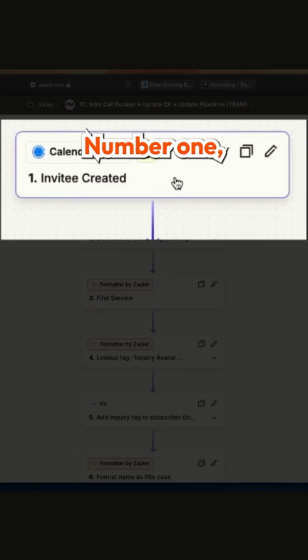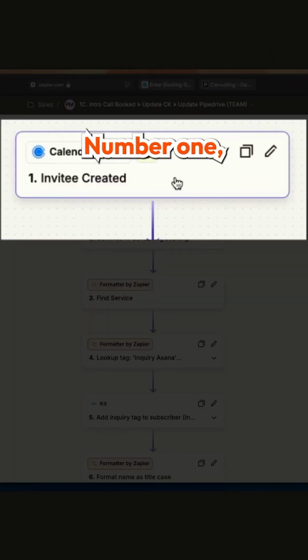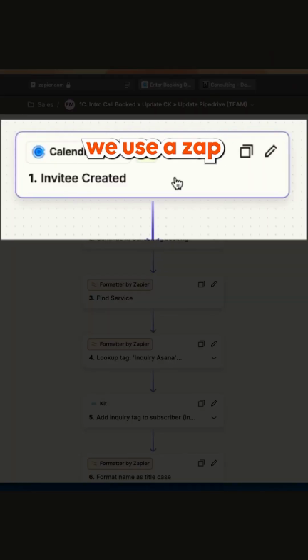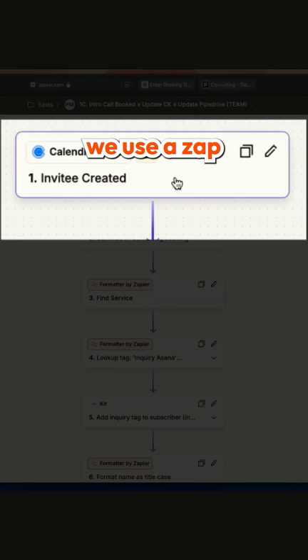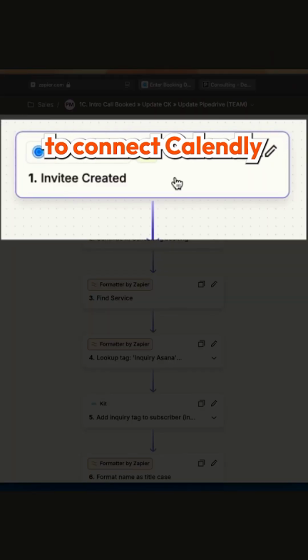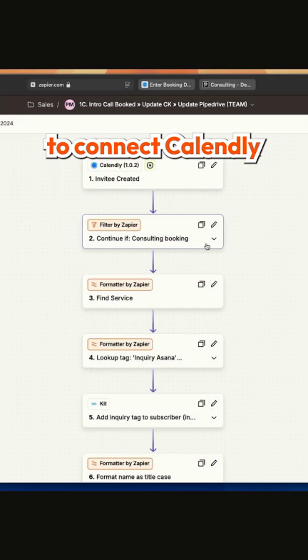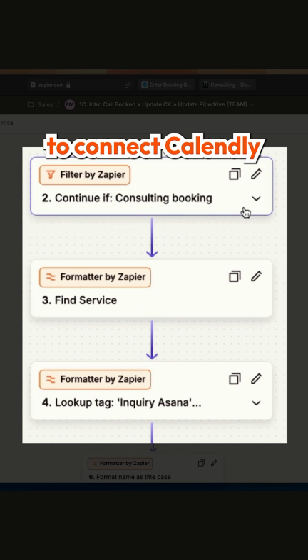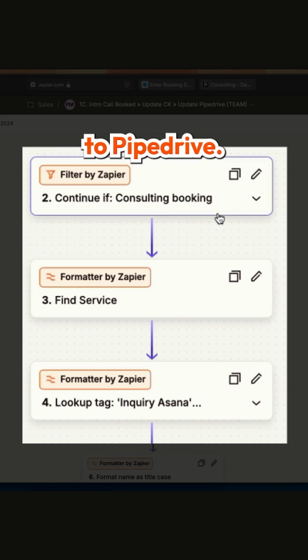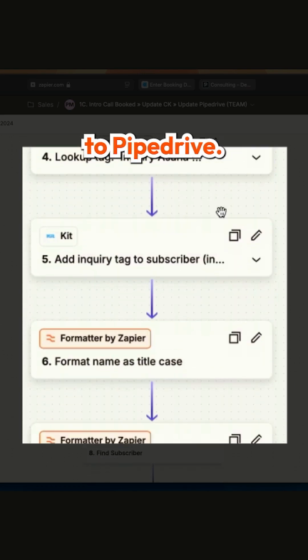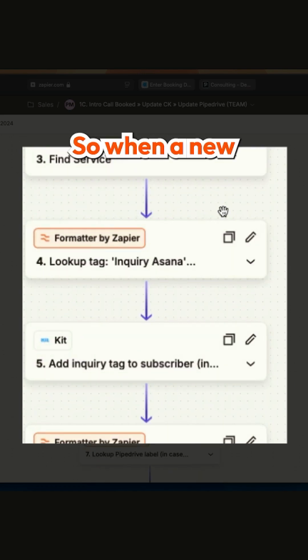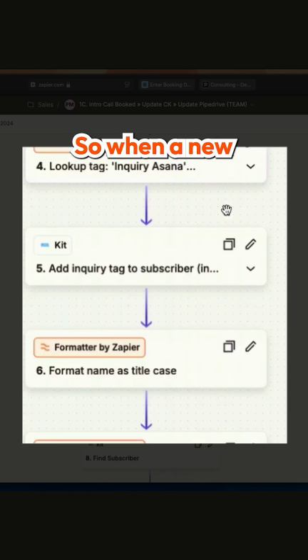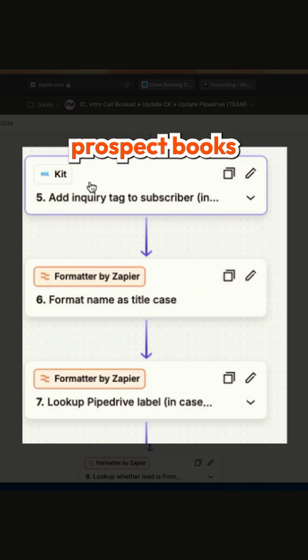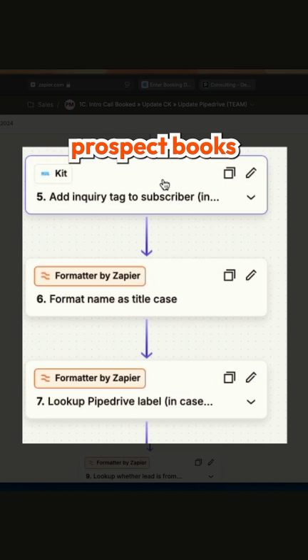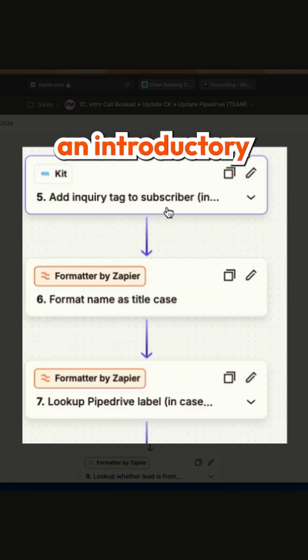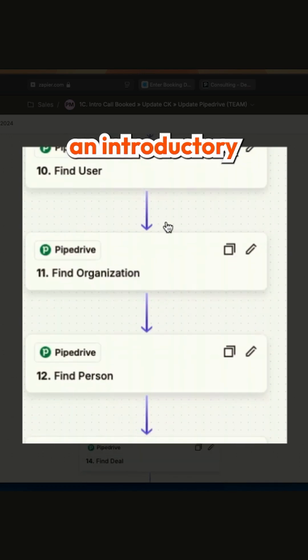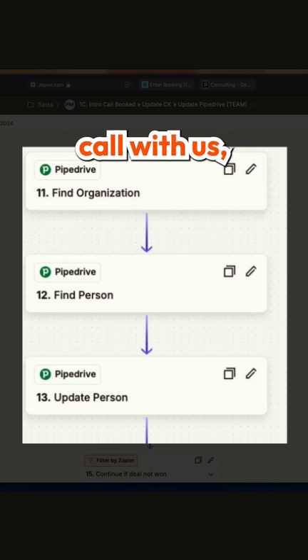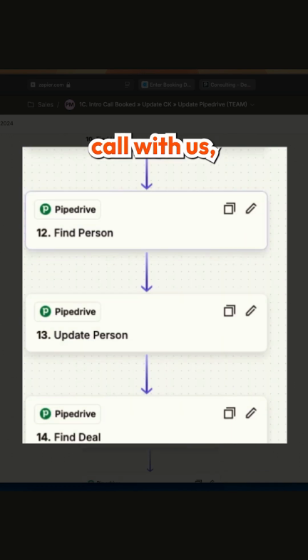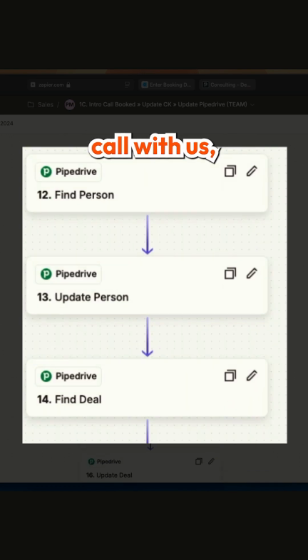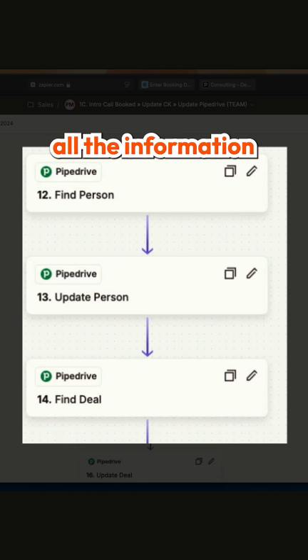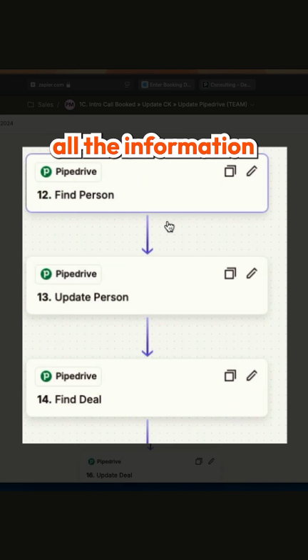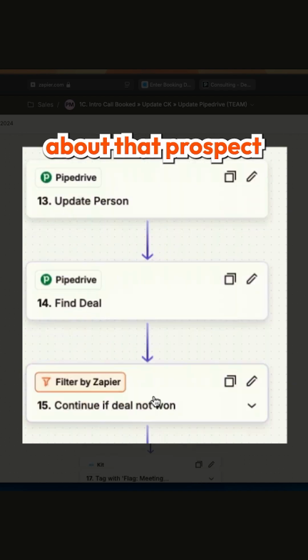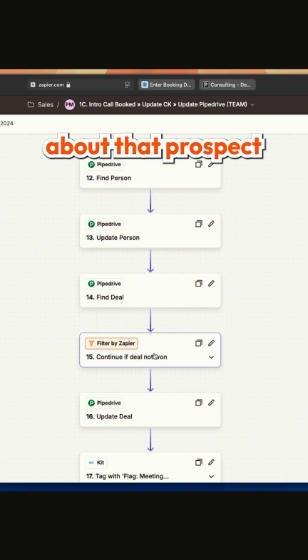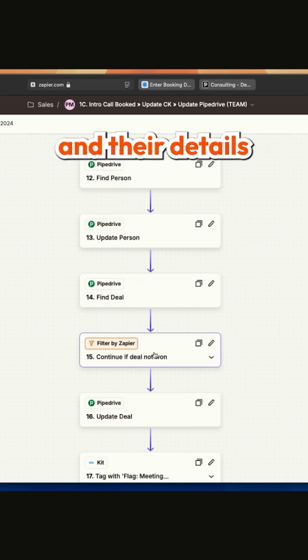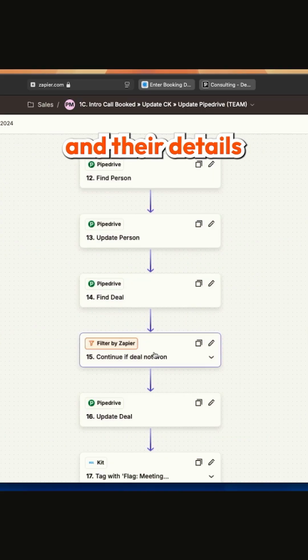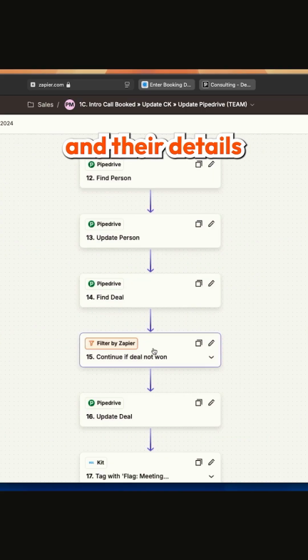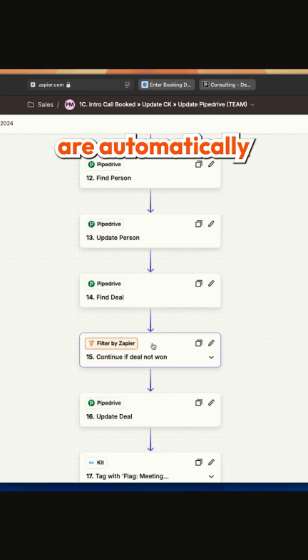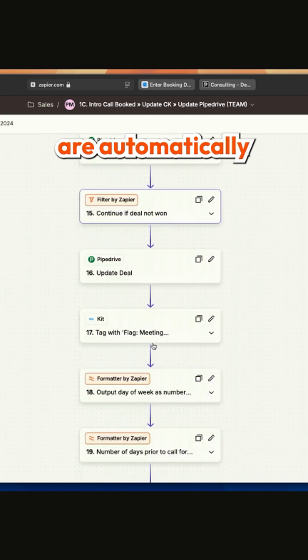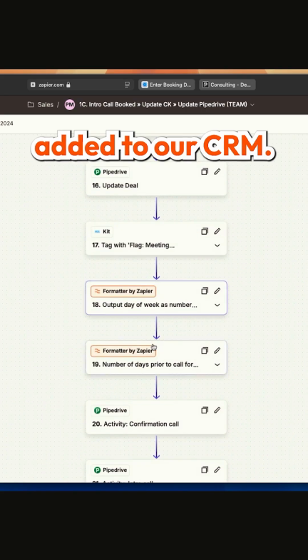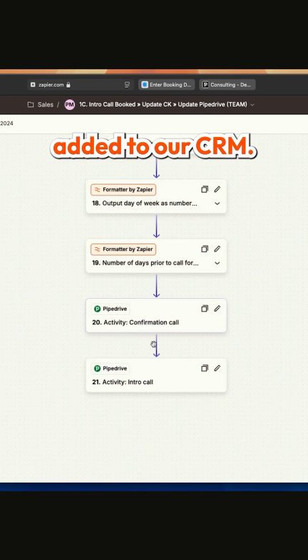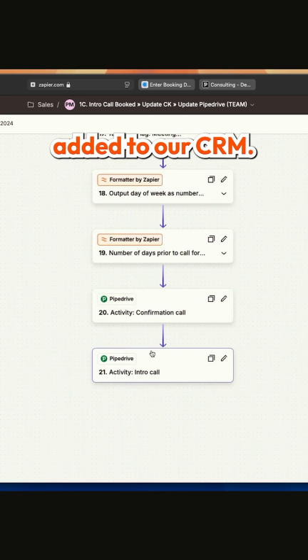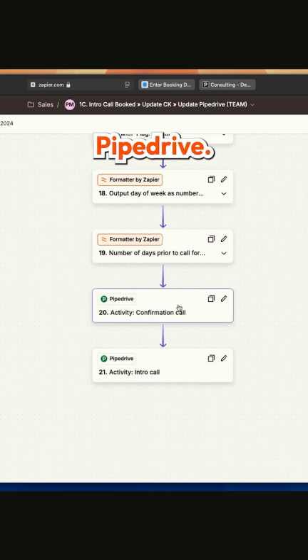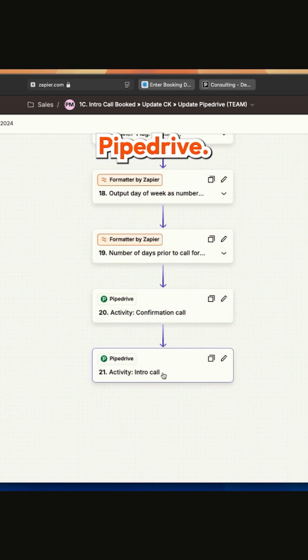Number one, we use a Zap to connect Calendly to Pipedrive, so when a new prospect books an introductory call with us, all the information about that prospect and their details are automatically added to our CRM, Pipedrive.